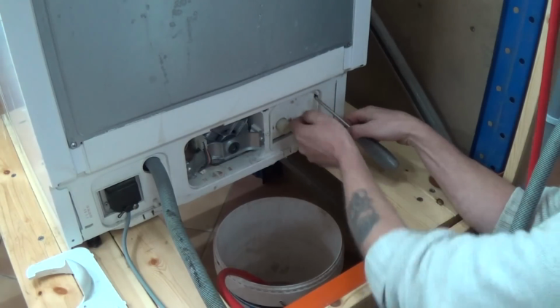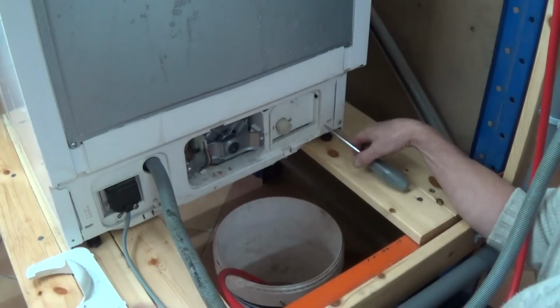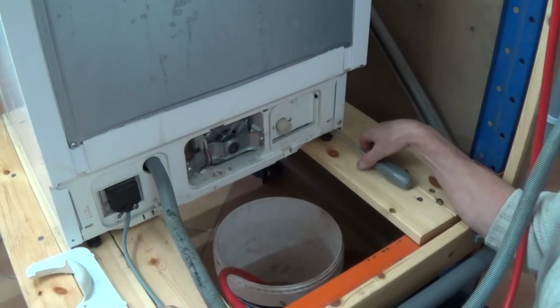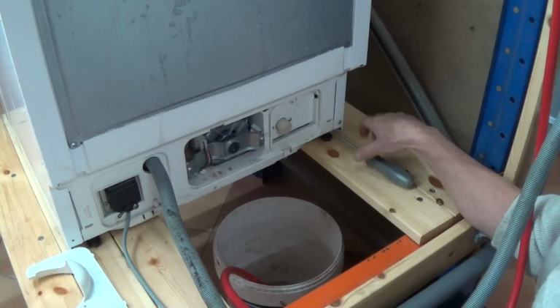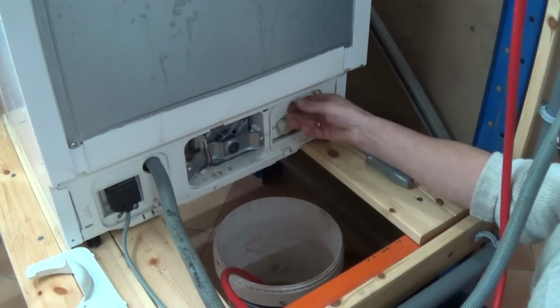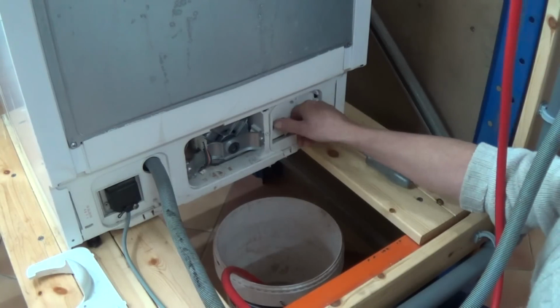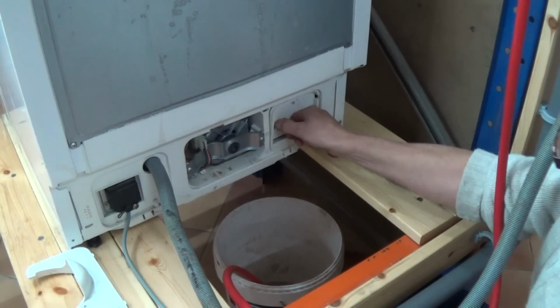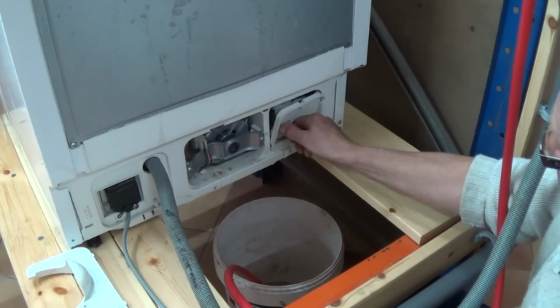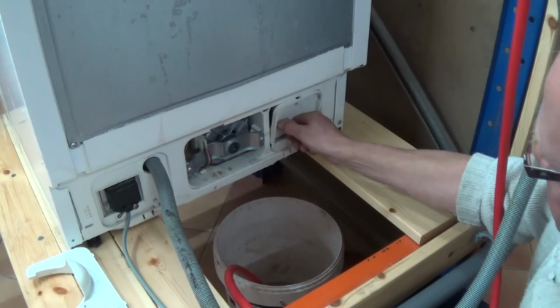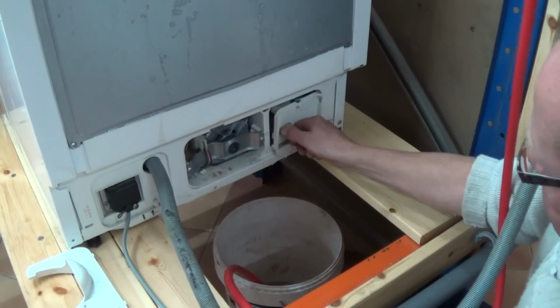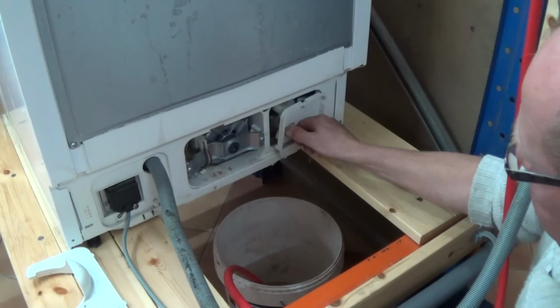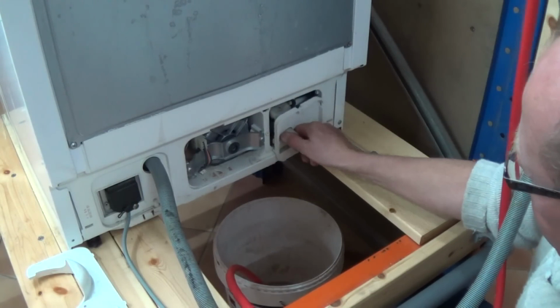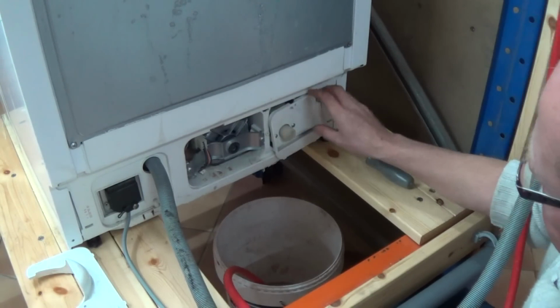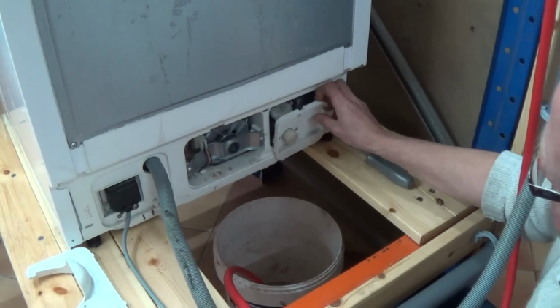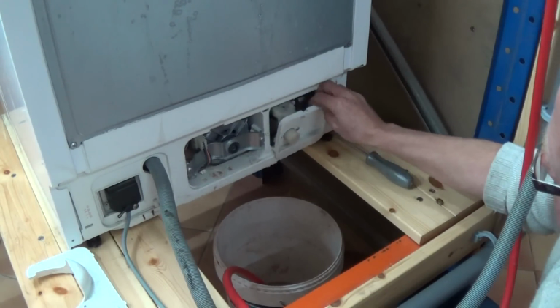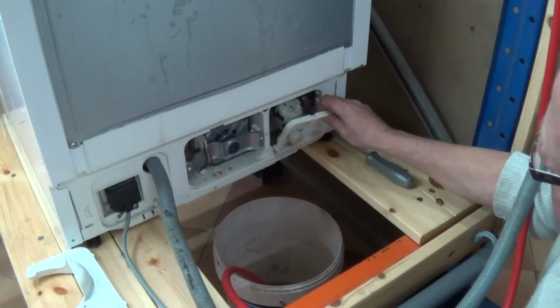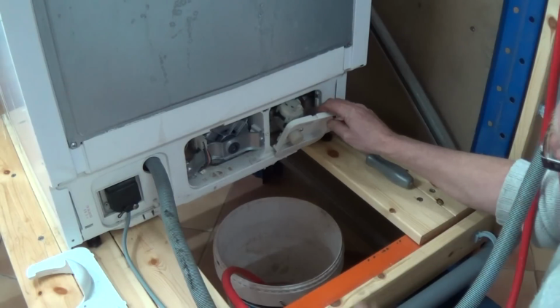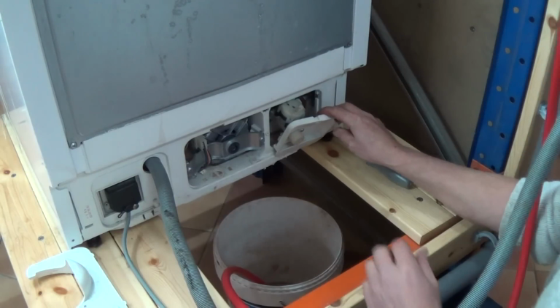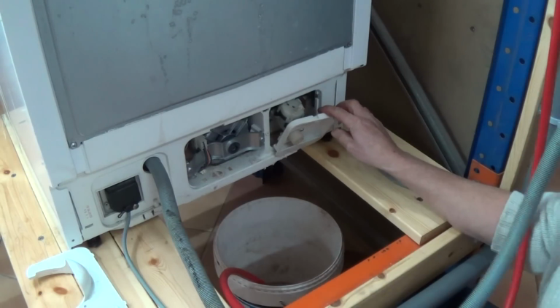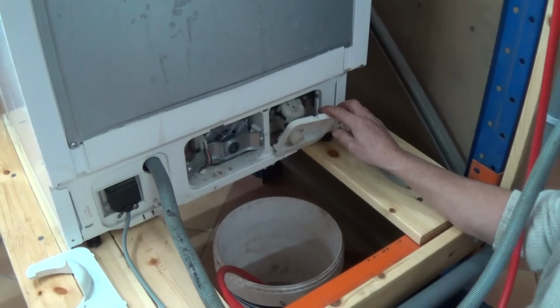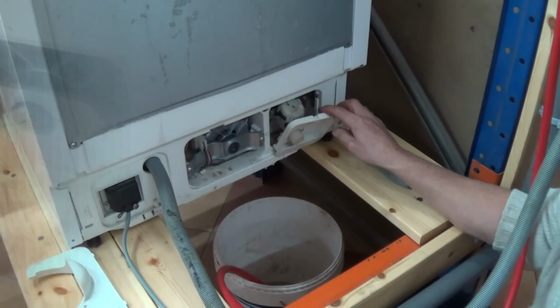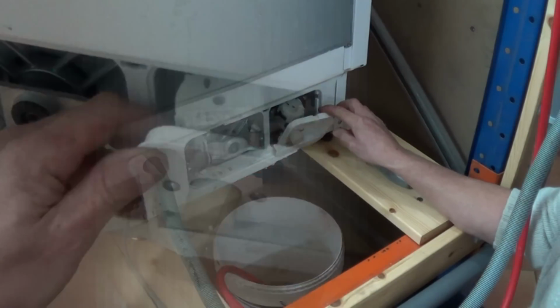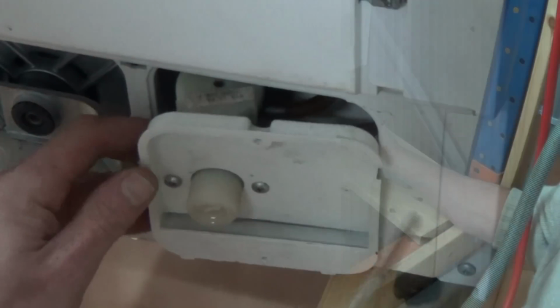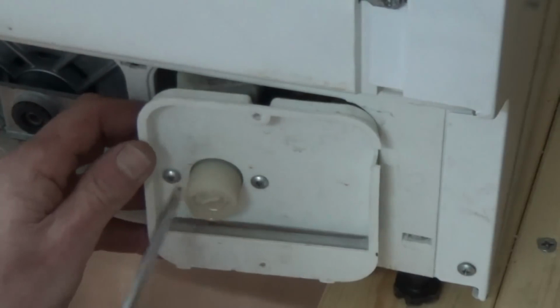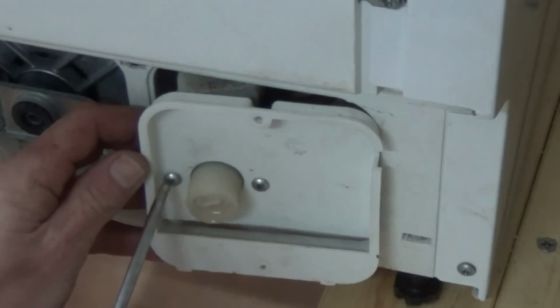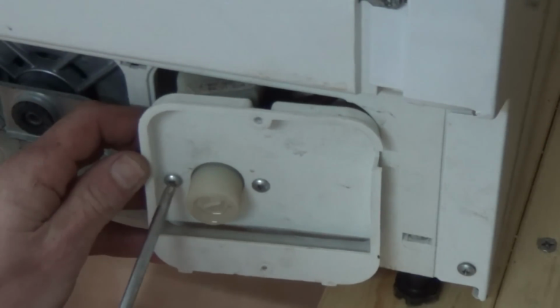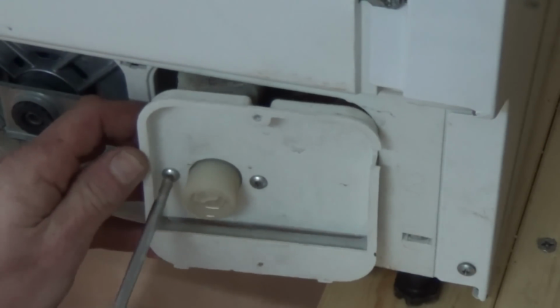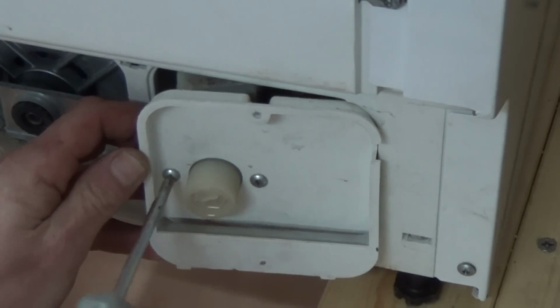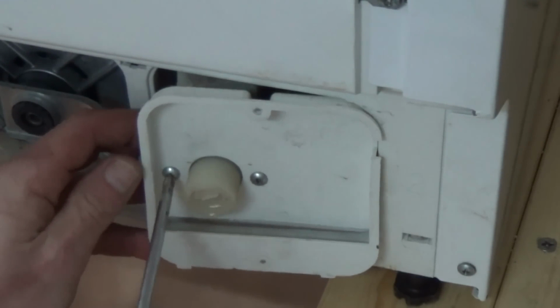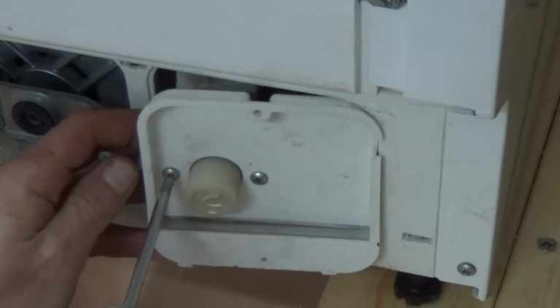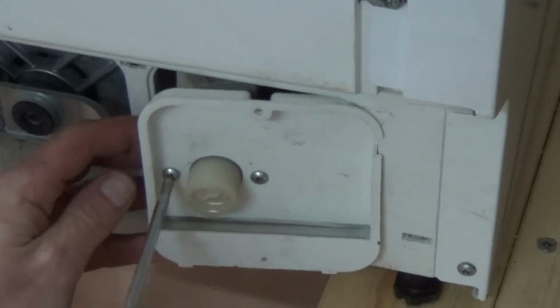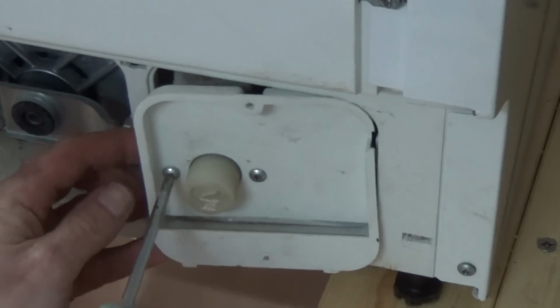This valve is a common fault. It's the diaphragms that go in the valve itself, and not the actual solenoid — the electrical part. I'll show you in more detail in a second.